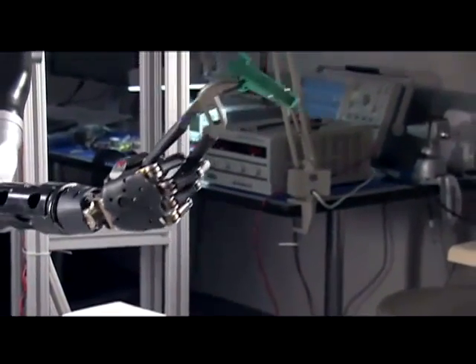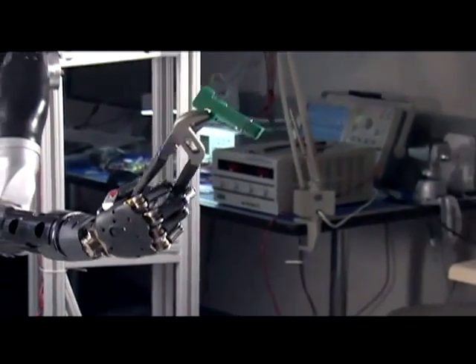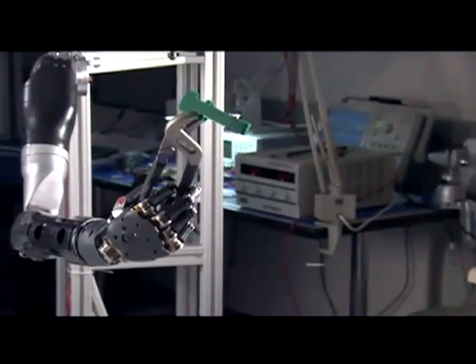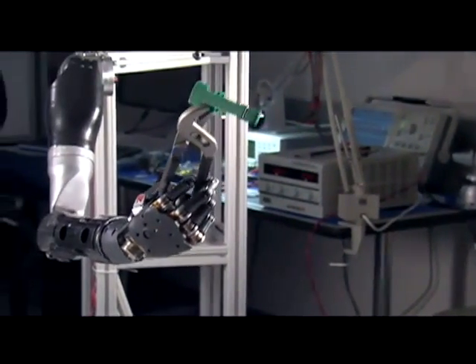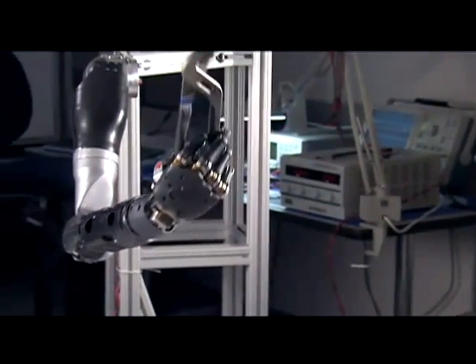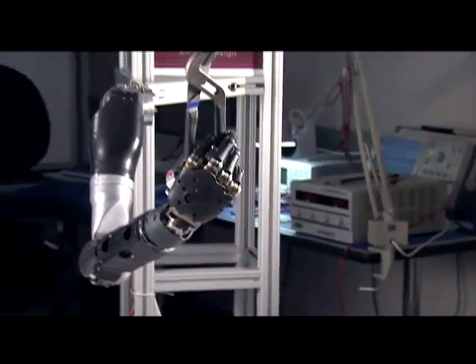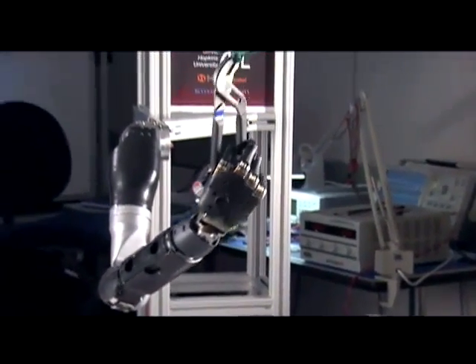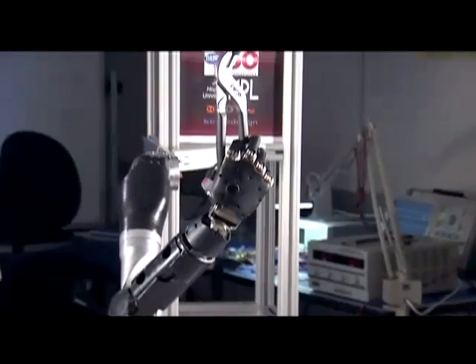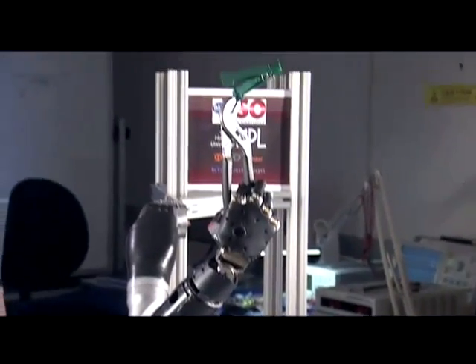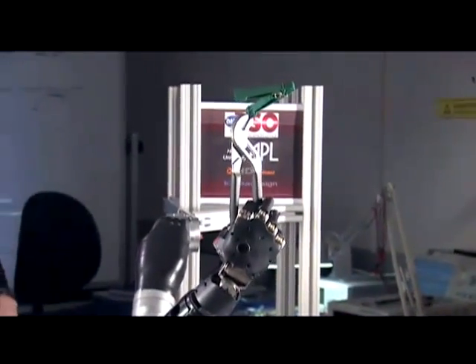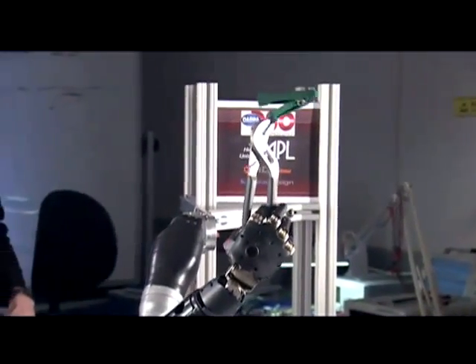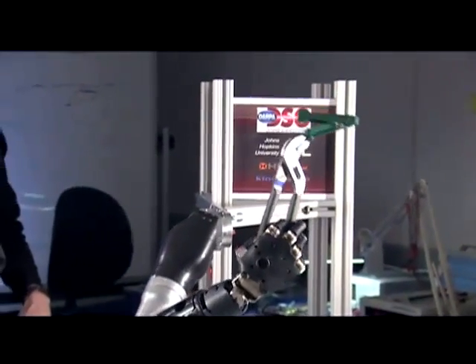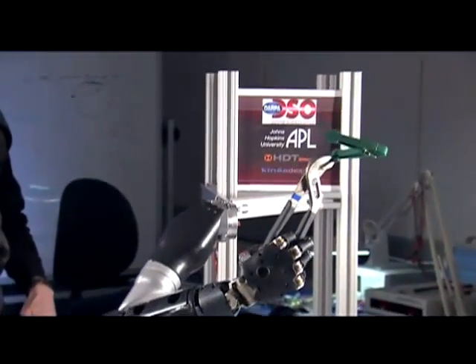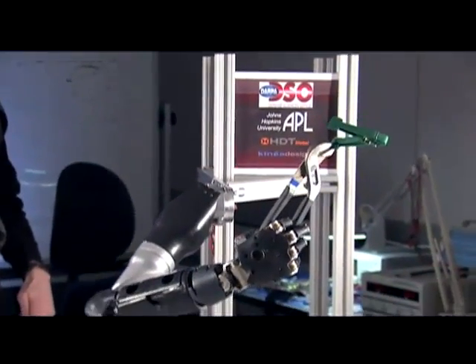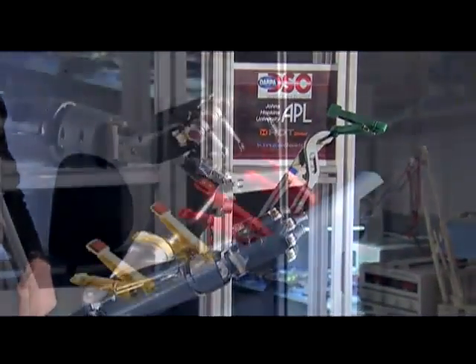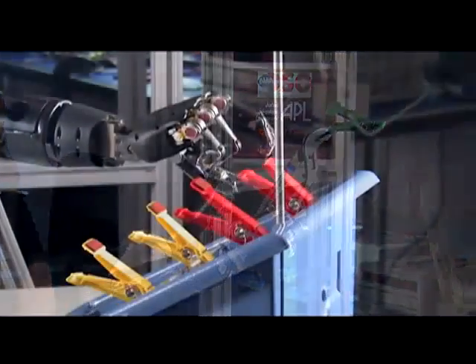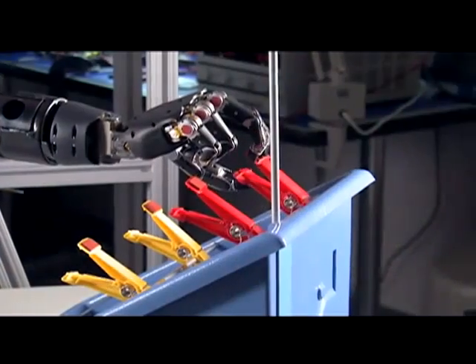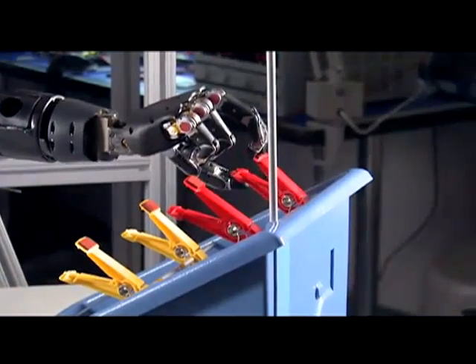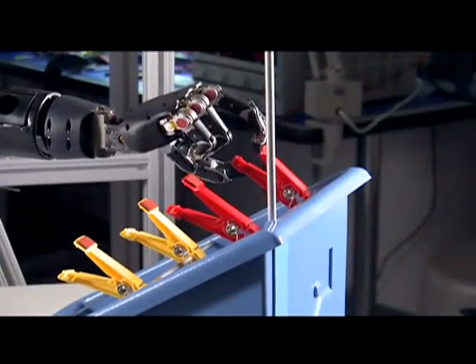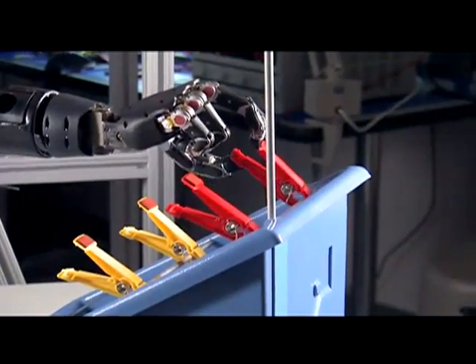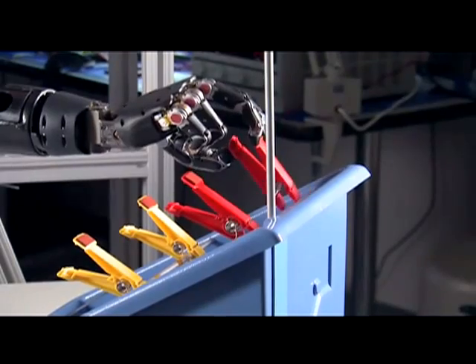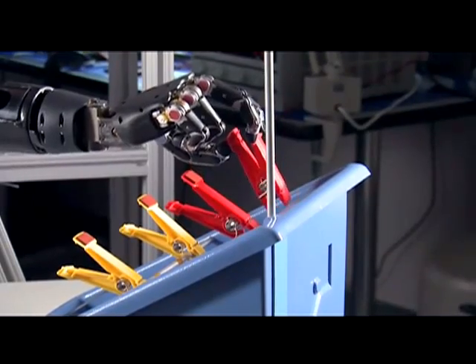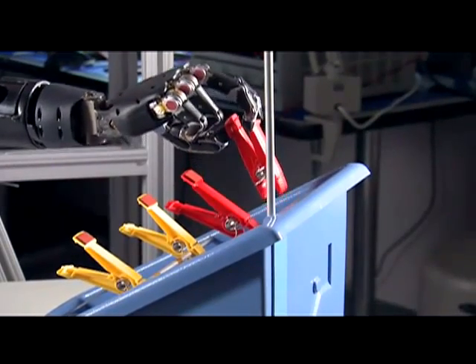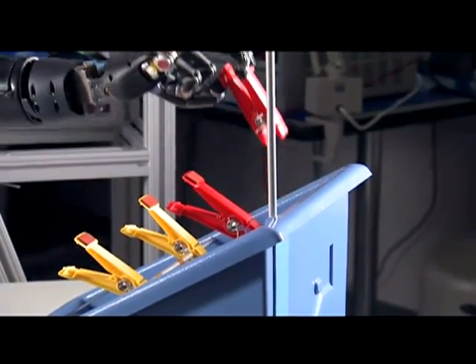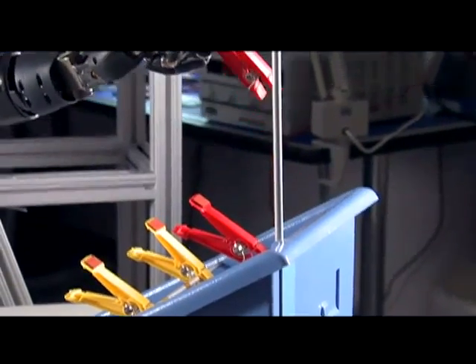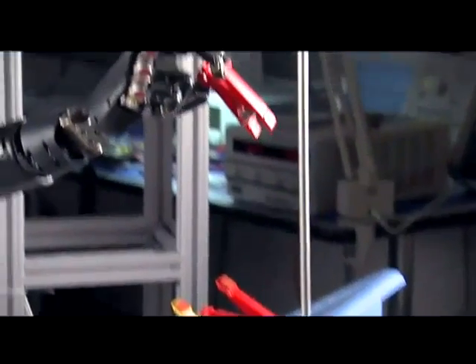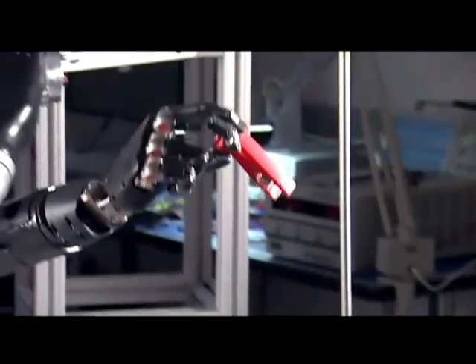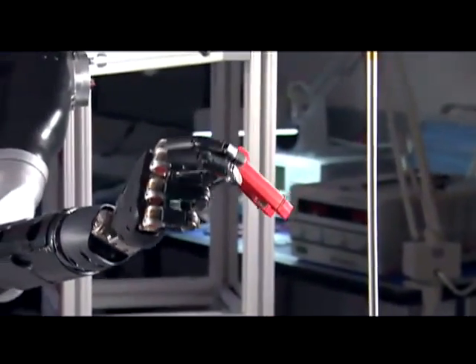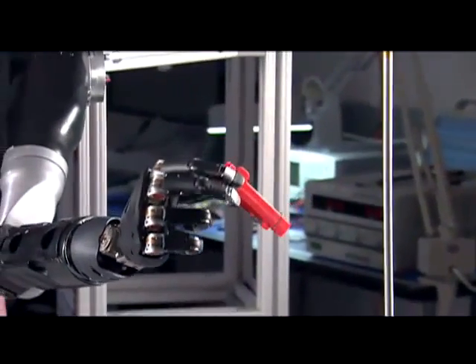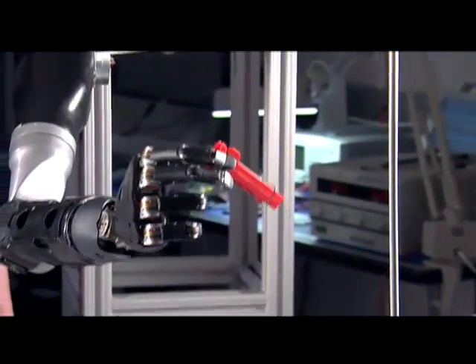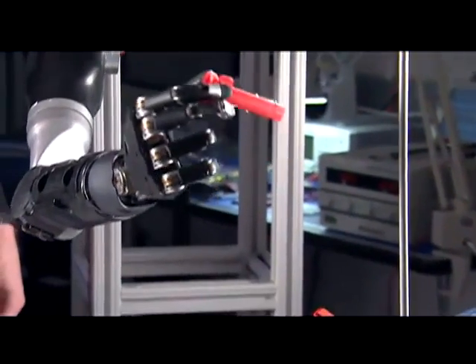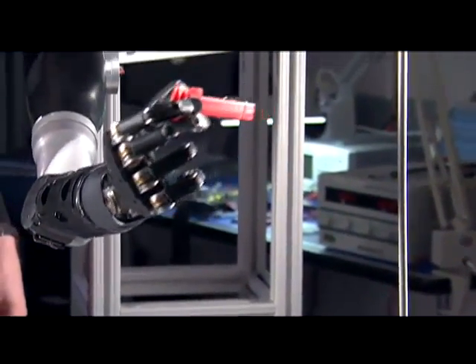I'm not suggesting that wrench maneuvering is the critical task that people who are paralyzed need, but it shows the degree of control that this arm prototype has at this point.